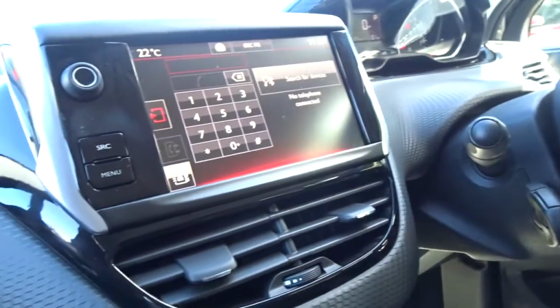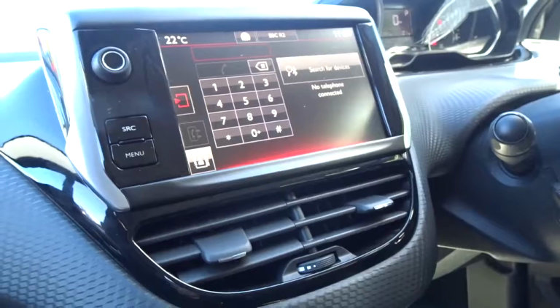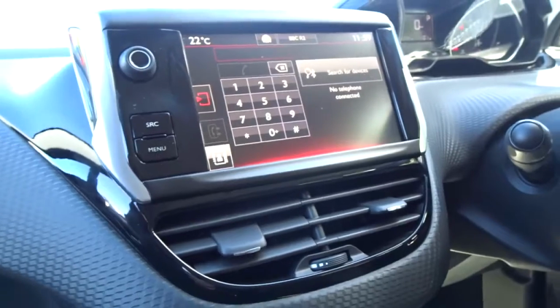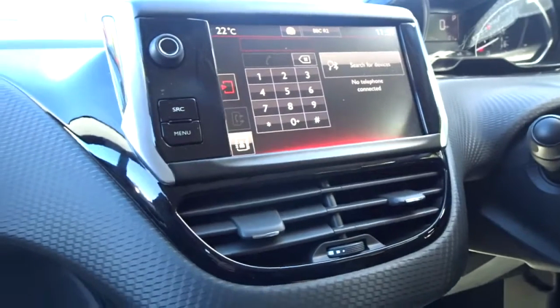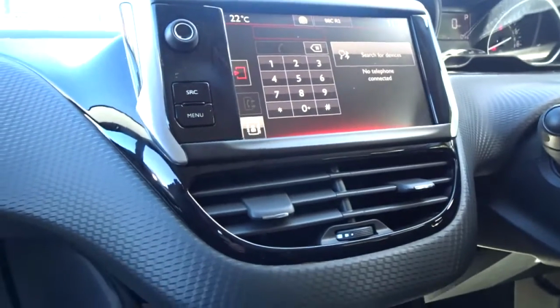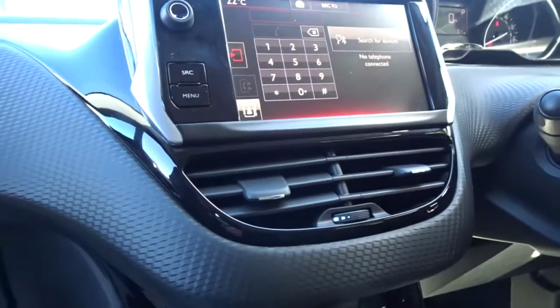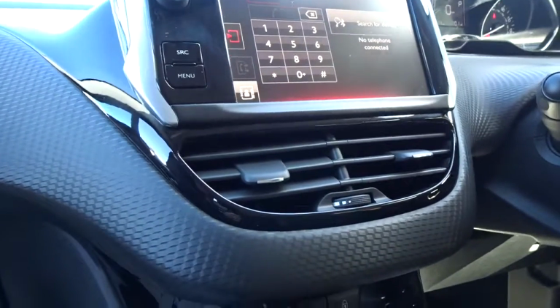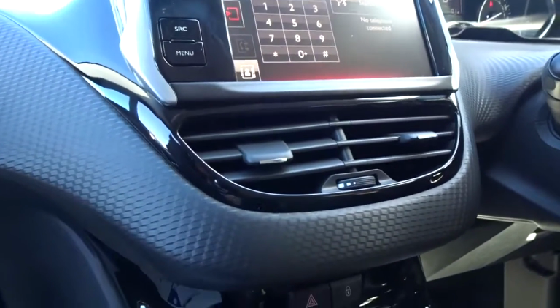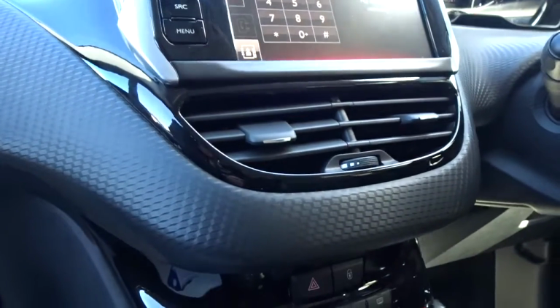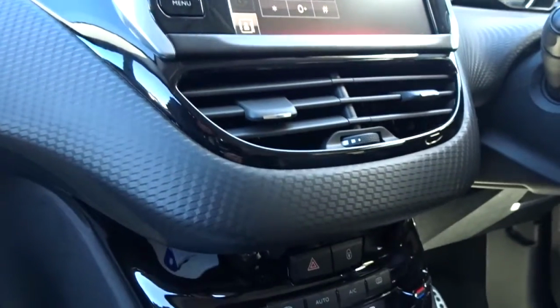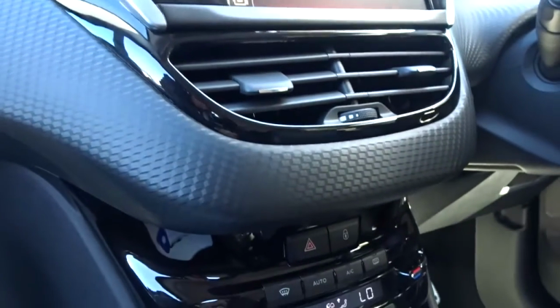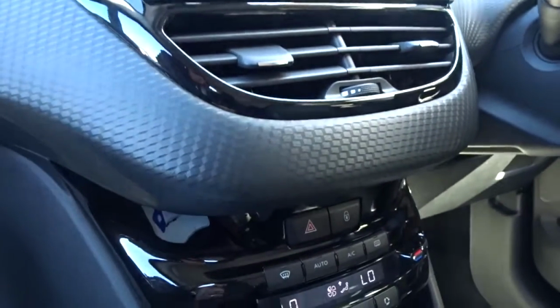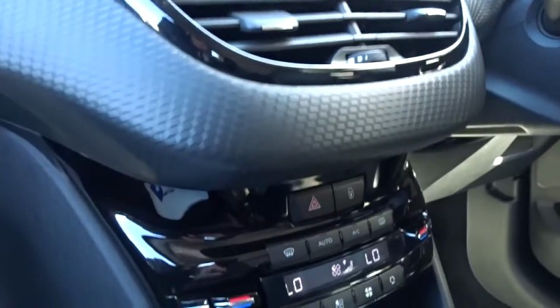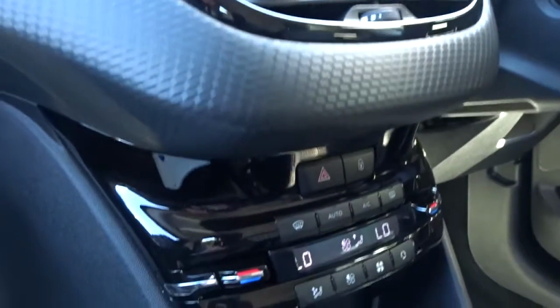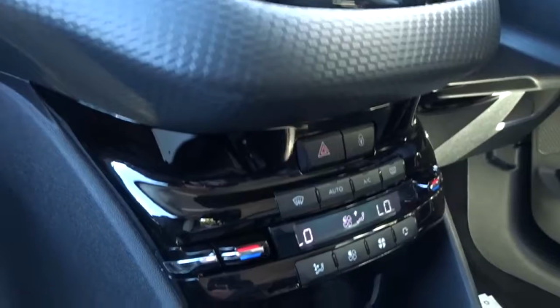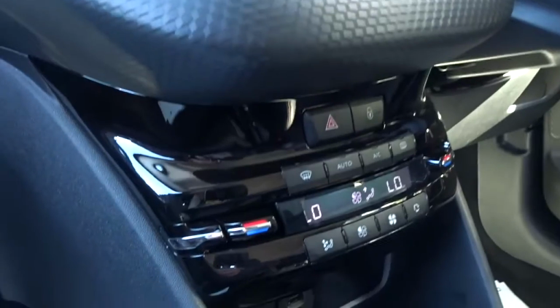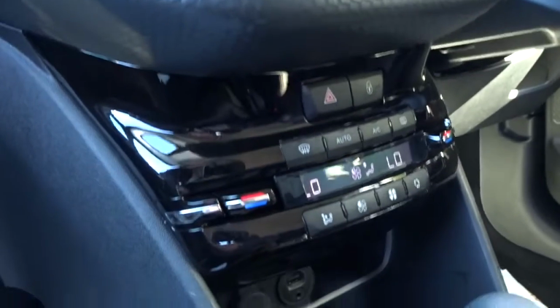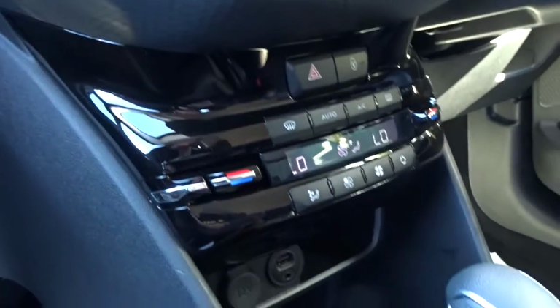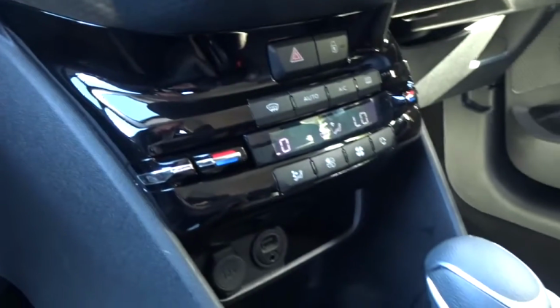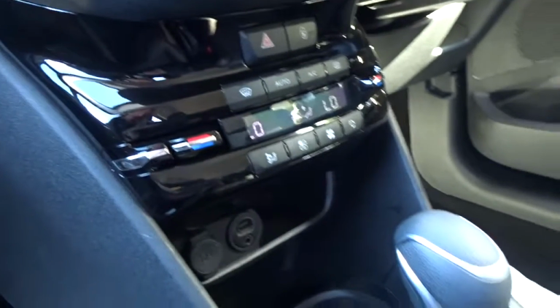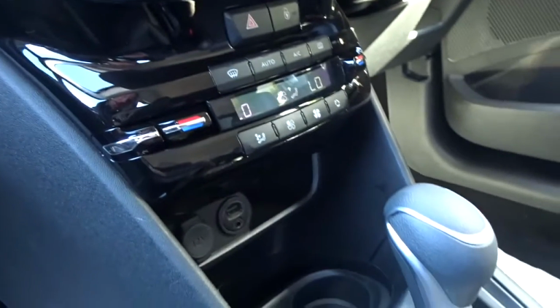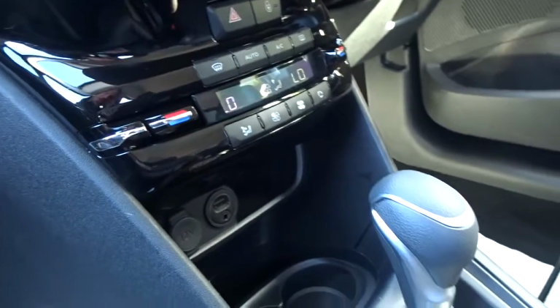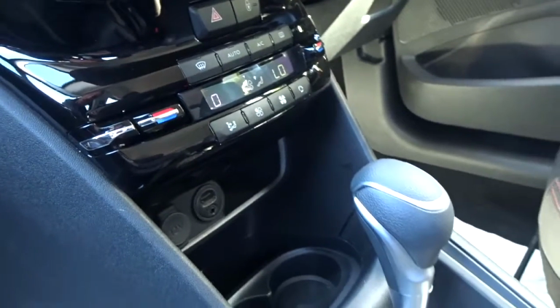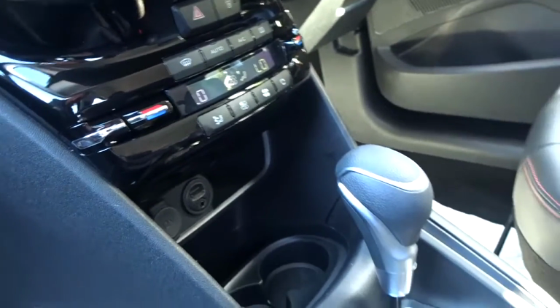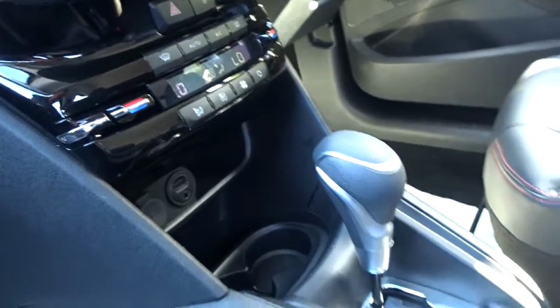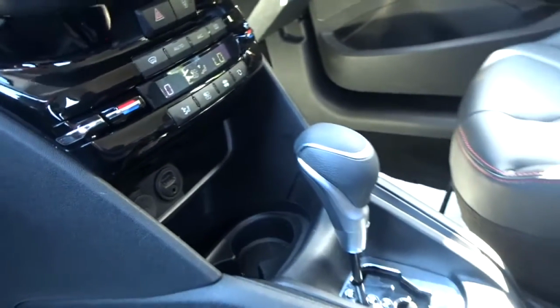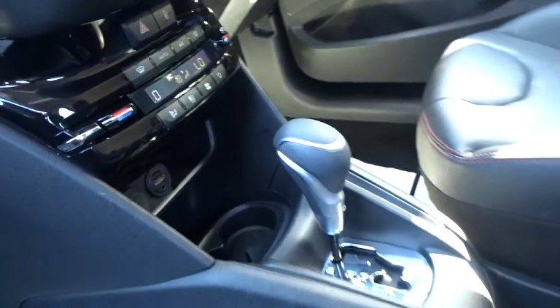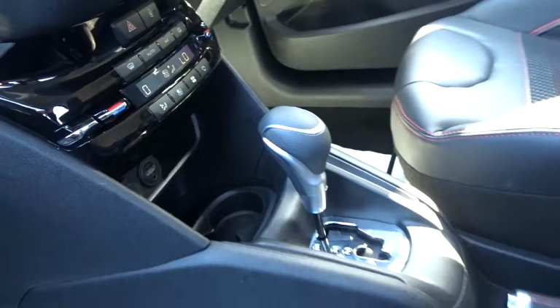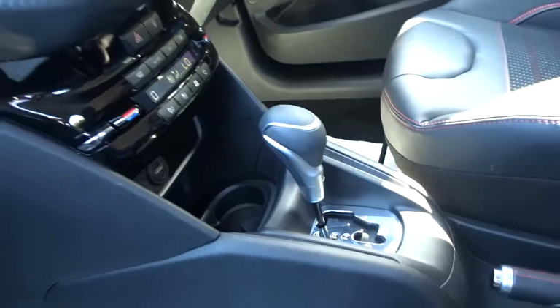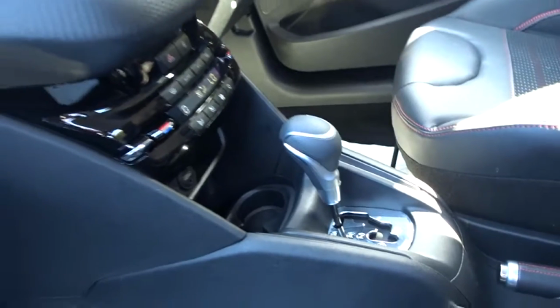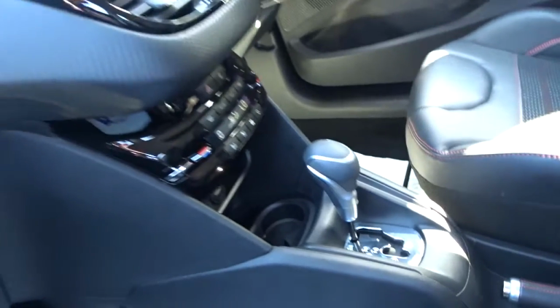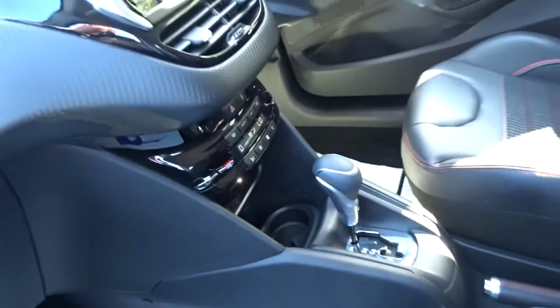In-car entertainment is supplied by a touchscreen DAB radio with Bluetooth for device connectivity, as well as both USB and auxiliary device connection. There's air conditioning with dual-zone climate control and very smooth automatic transmission.